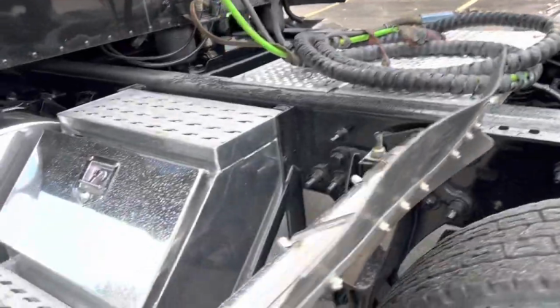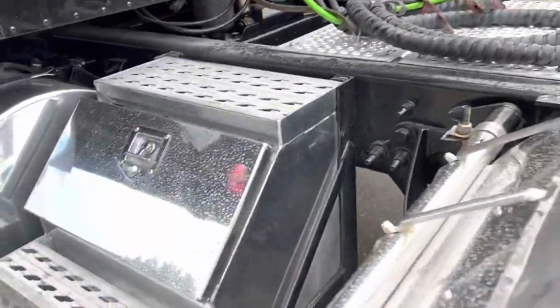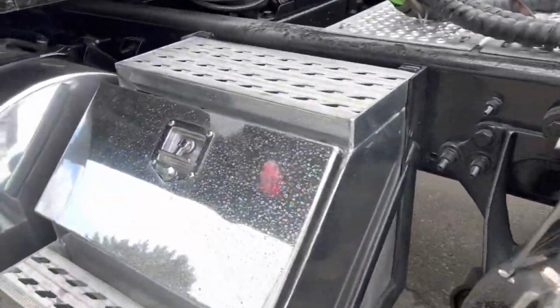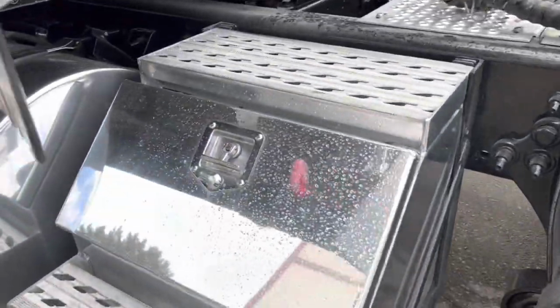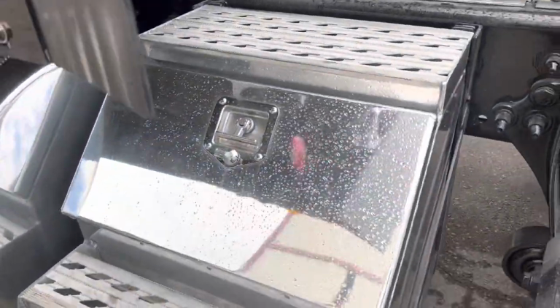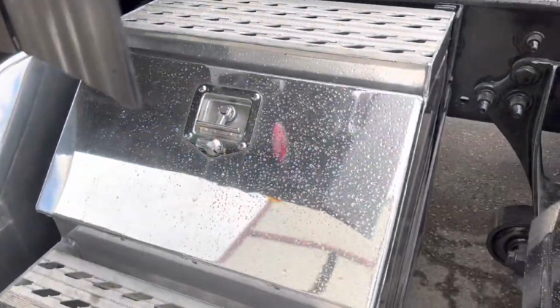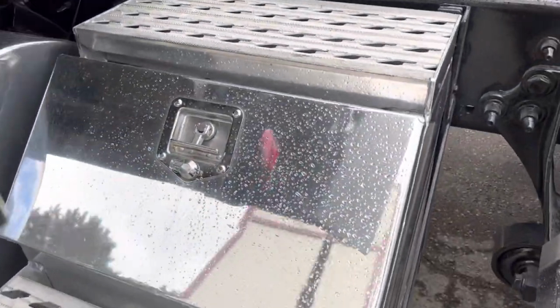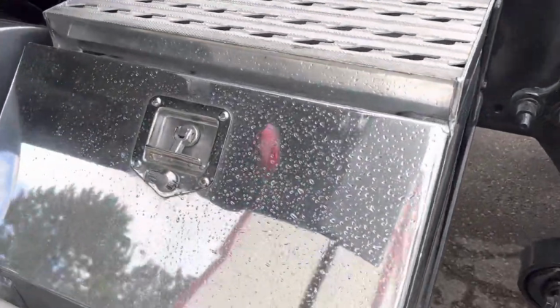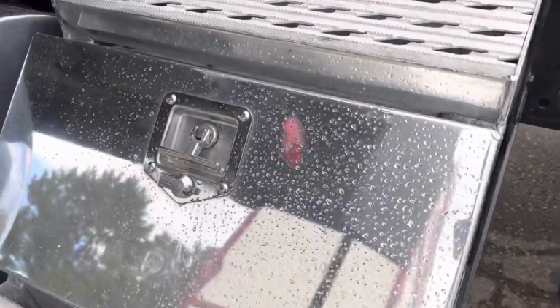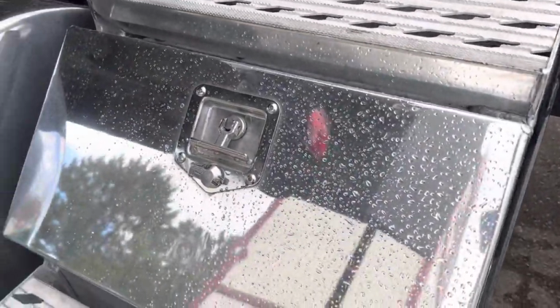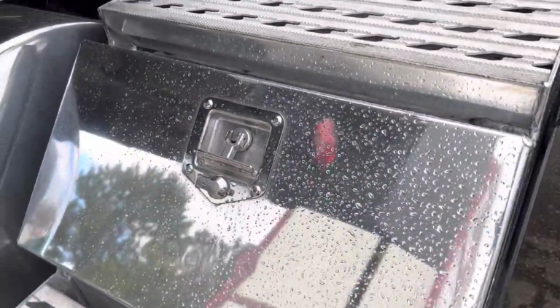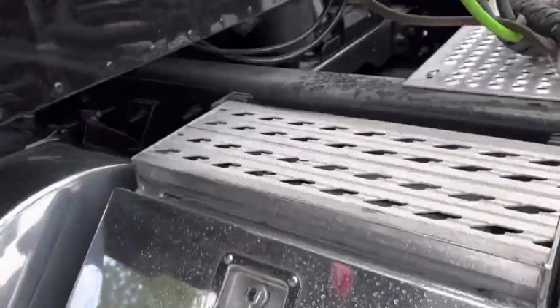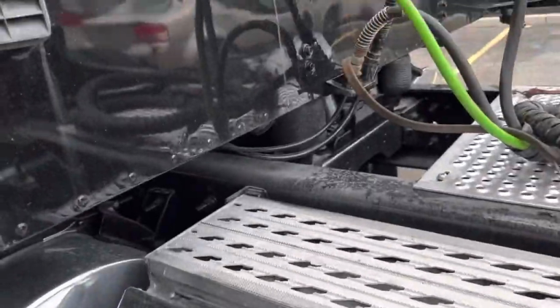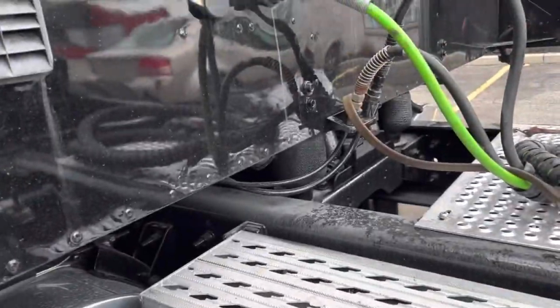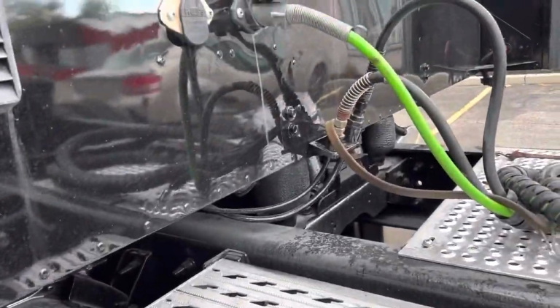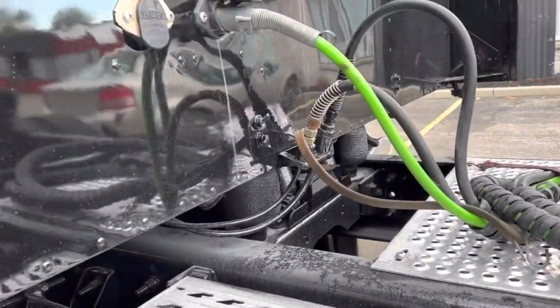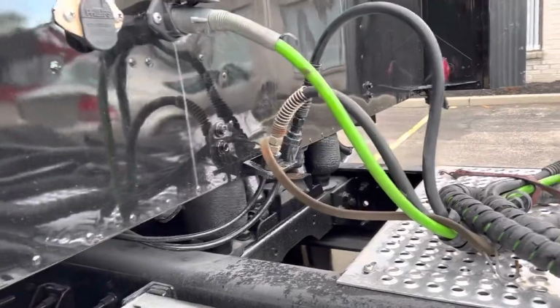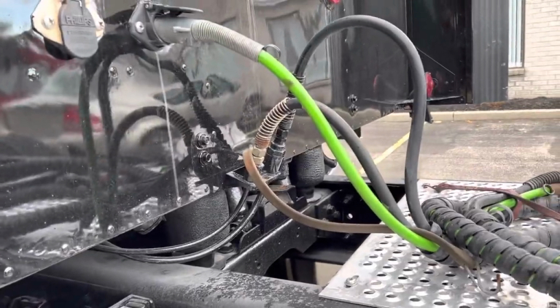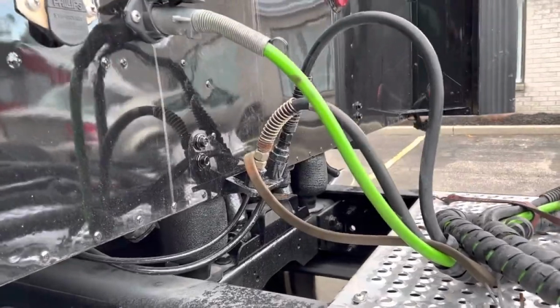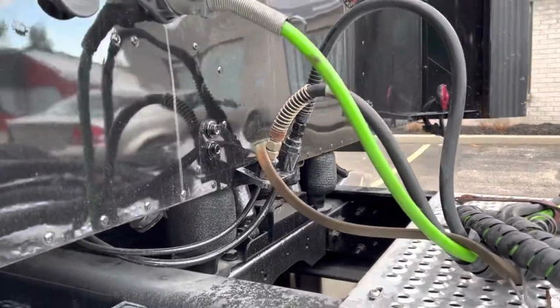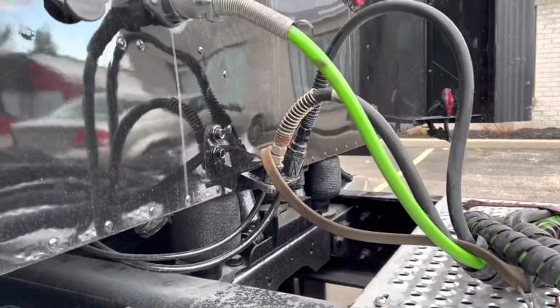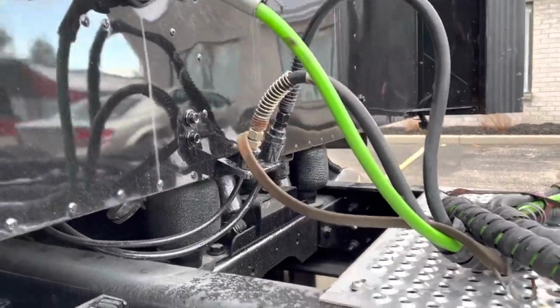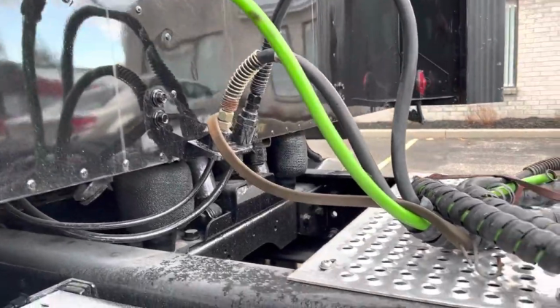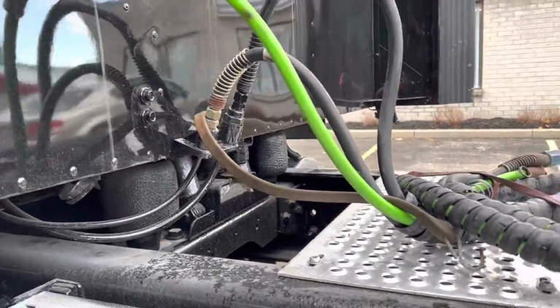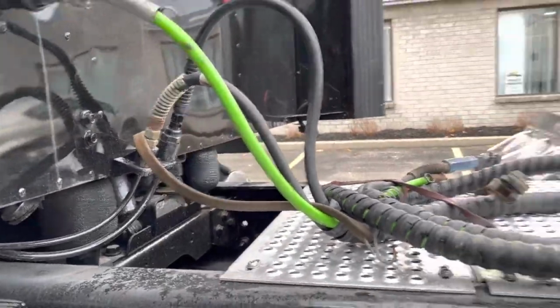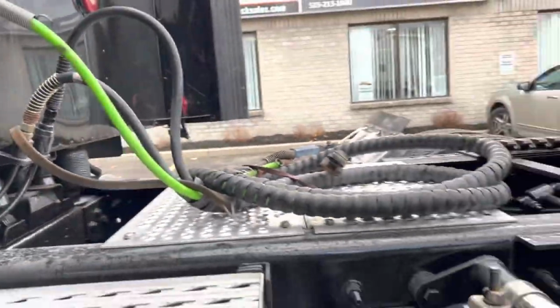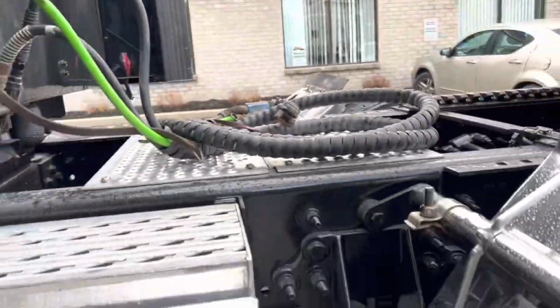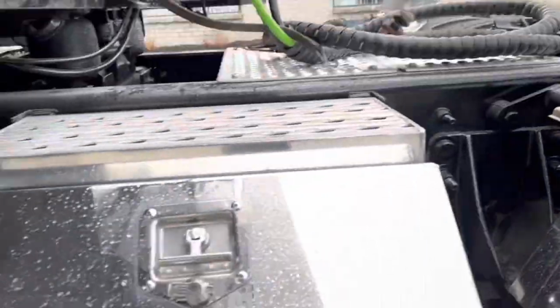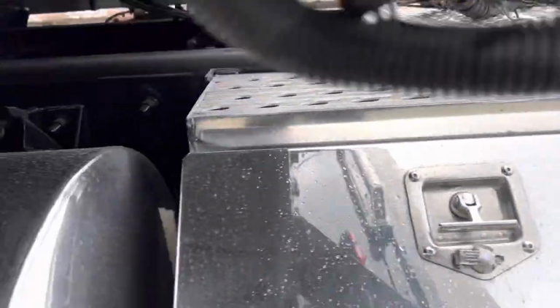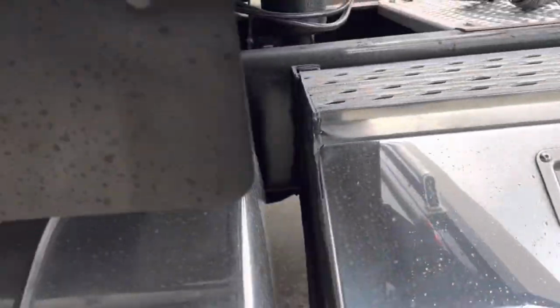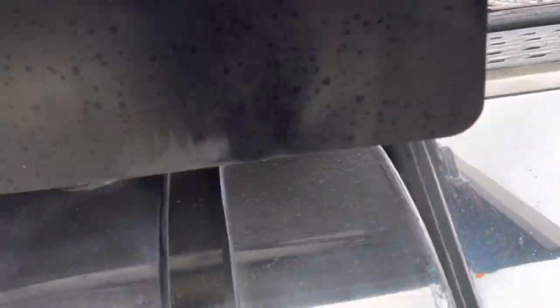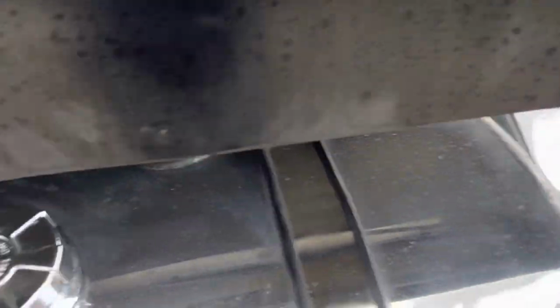Over here we've got a Merit-style toolbox with some storage inside. We've got two bunk shocks with a single dual shock on the back.